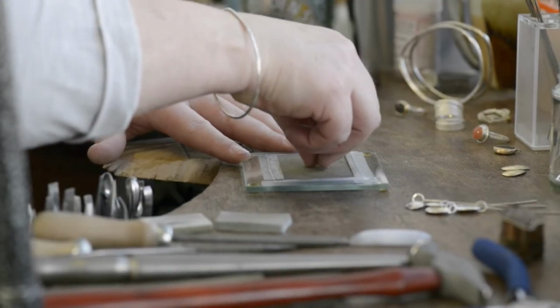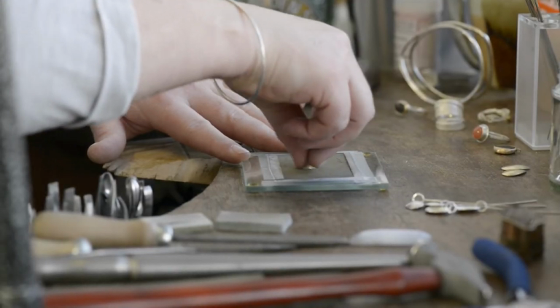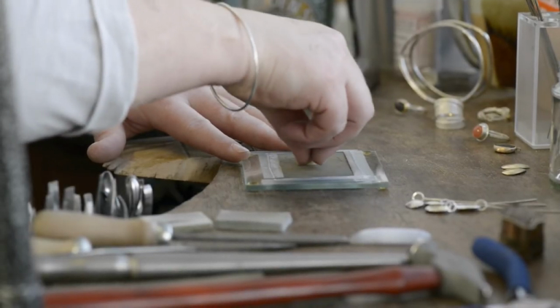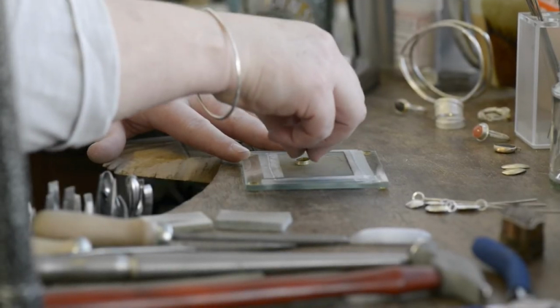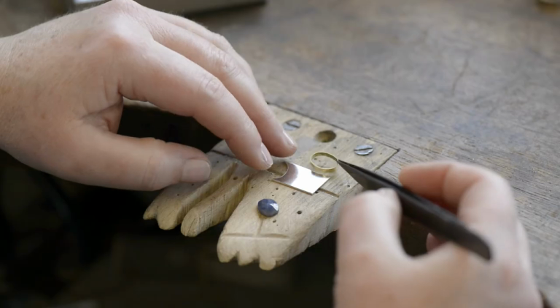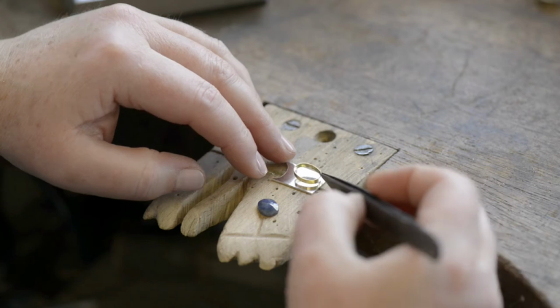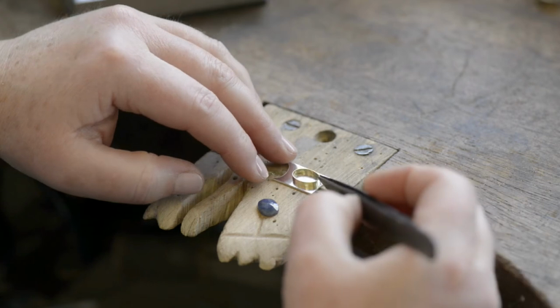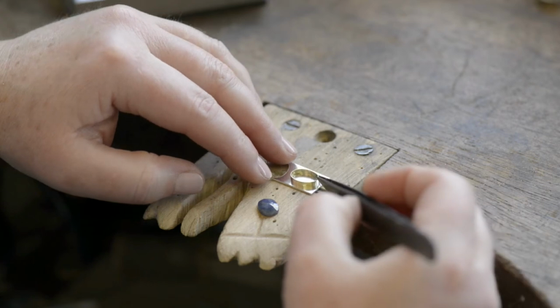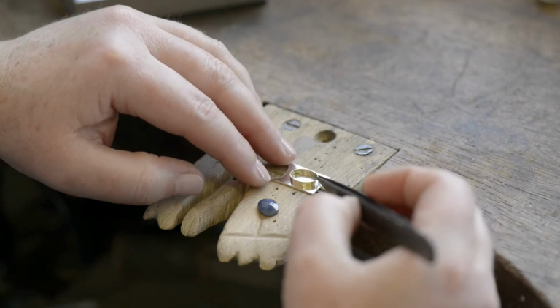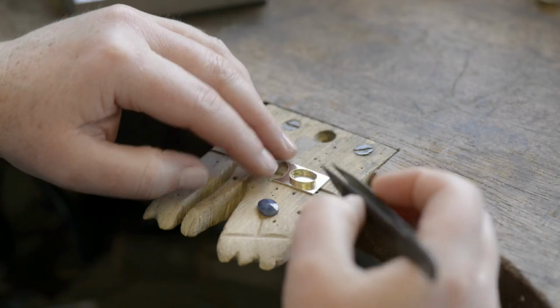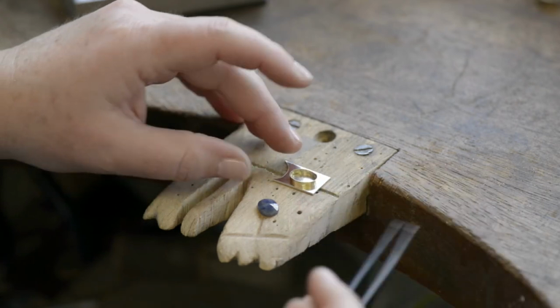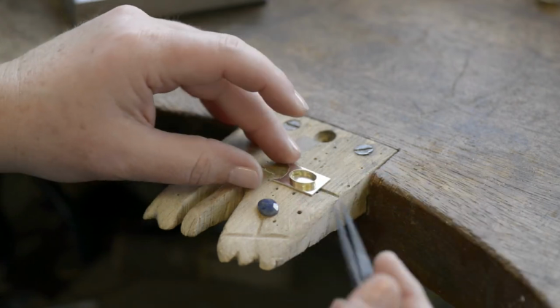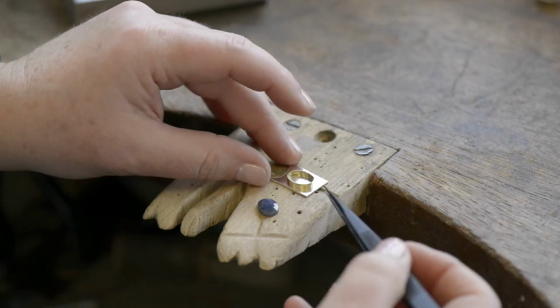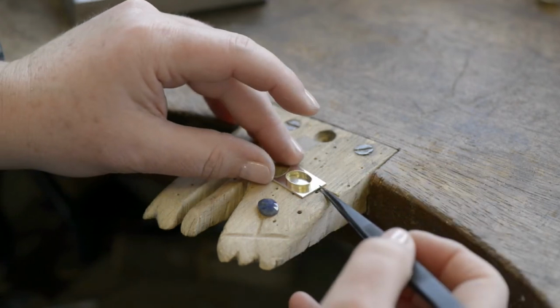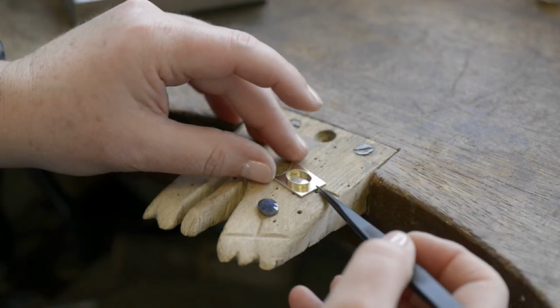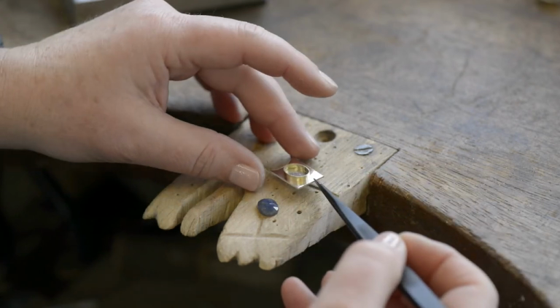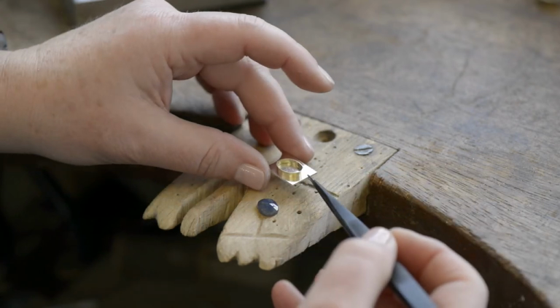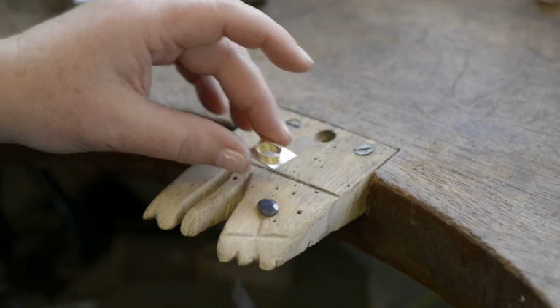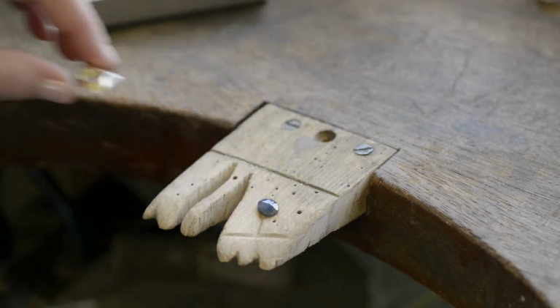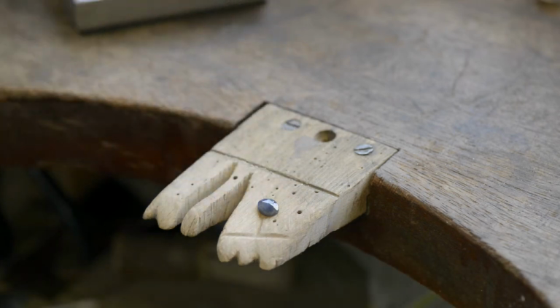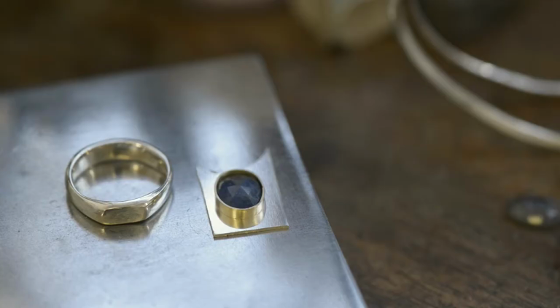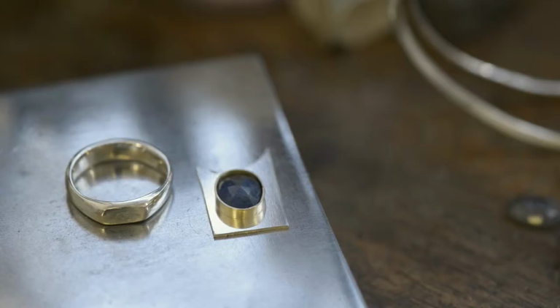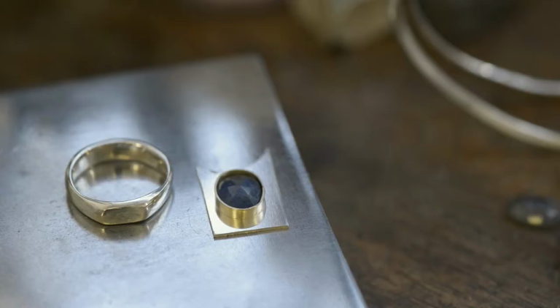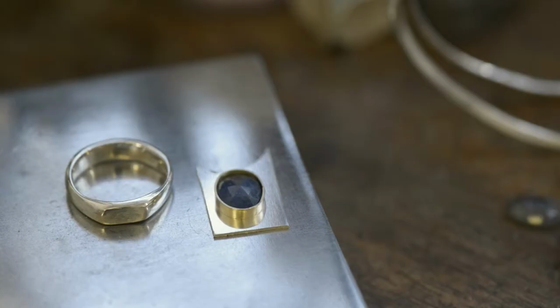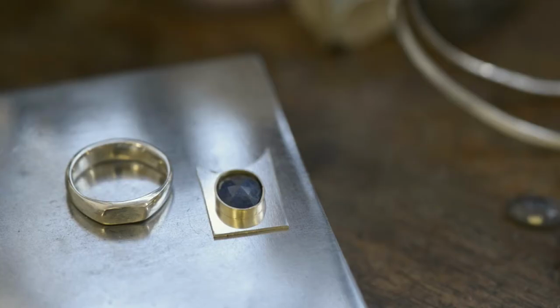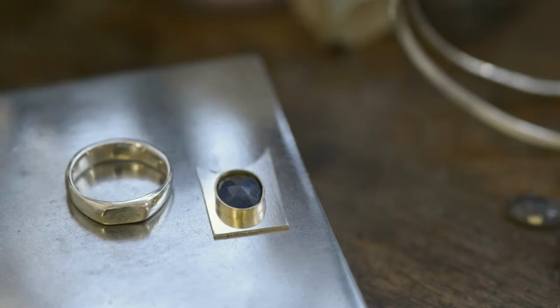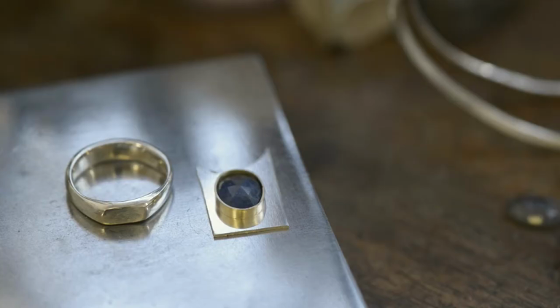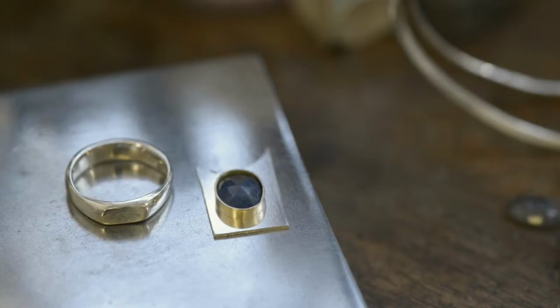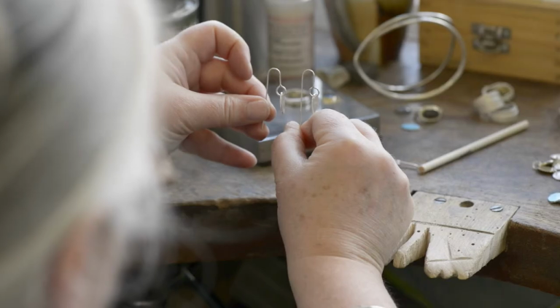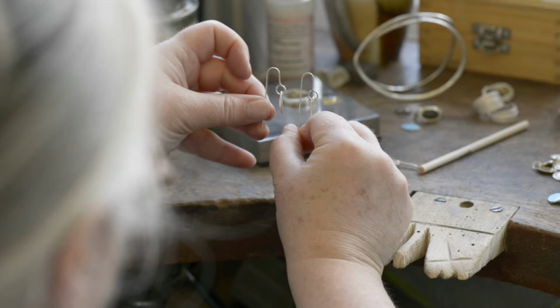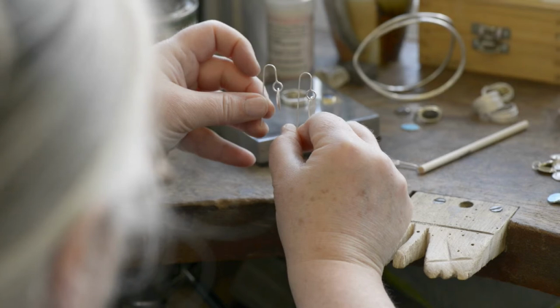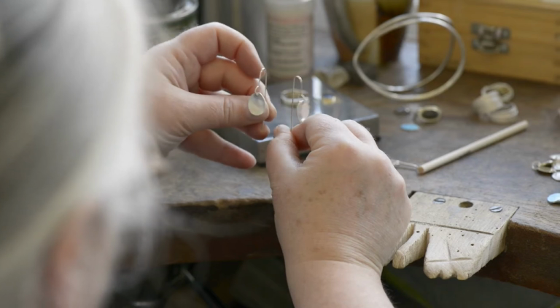I really want people, when they pick up my work, to feel that it's incredibly comfortable — that it has a very tactile but really soothing feeling, a bit like those pebbles that I would pick up on the beach.